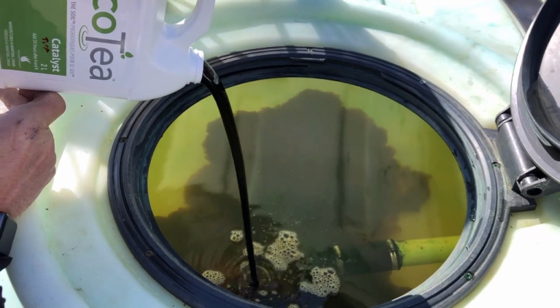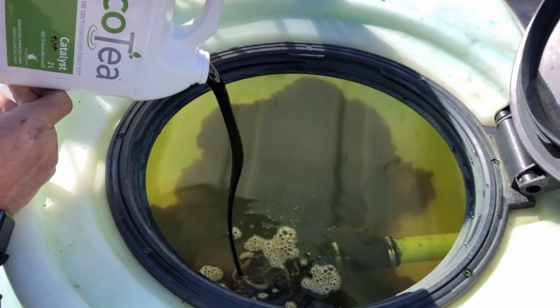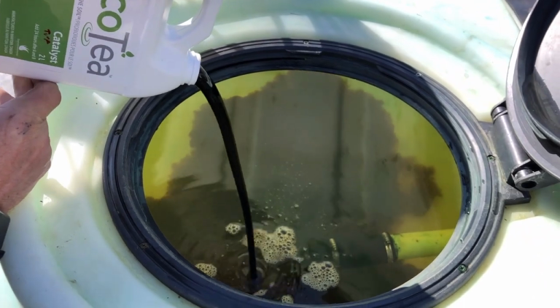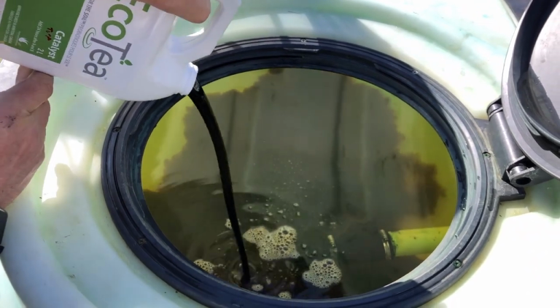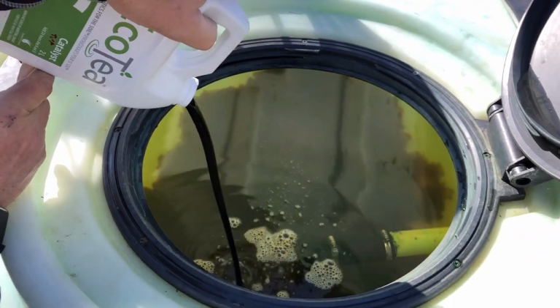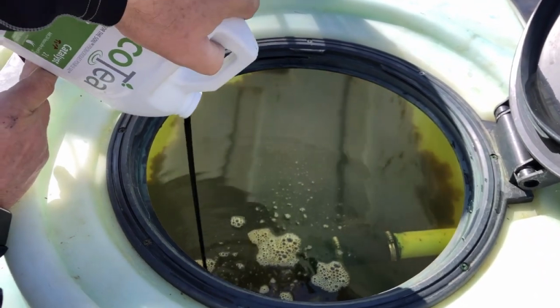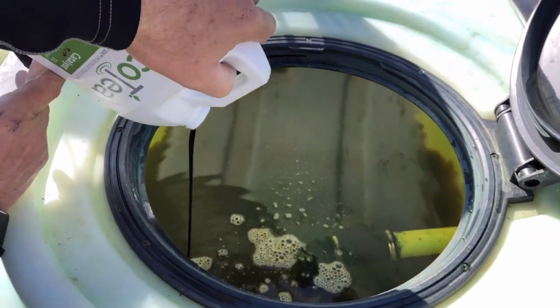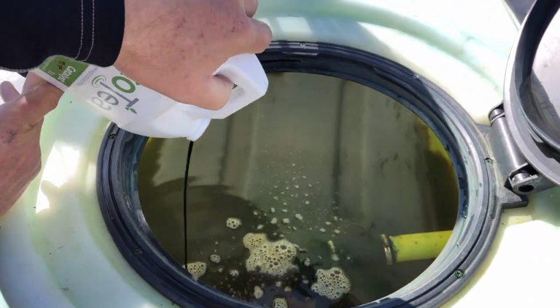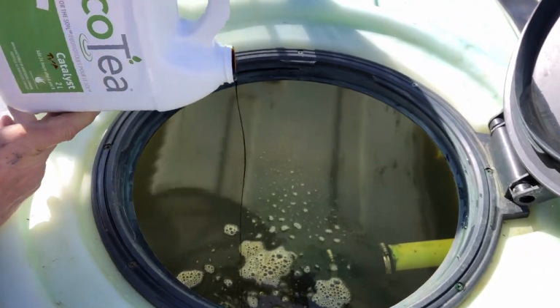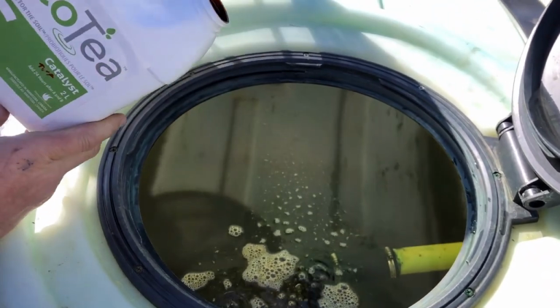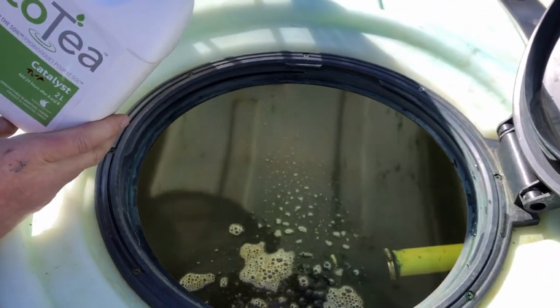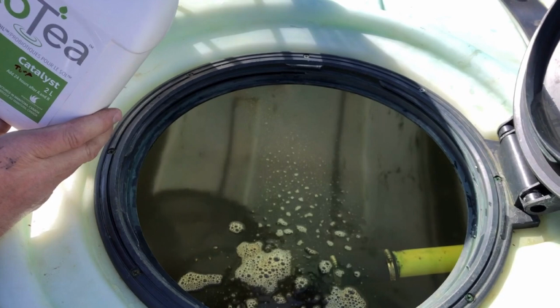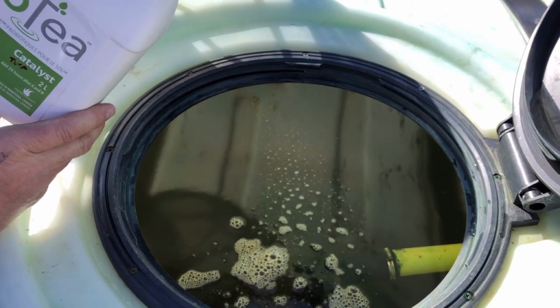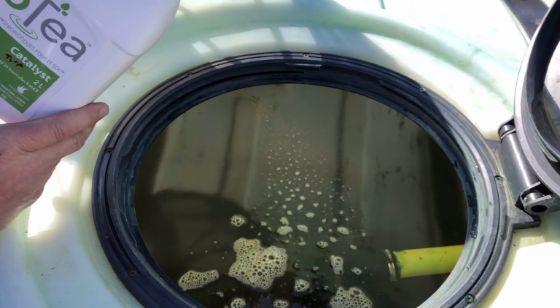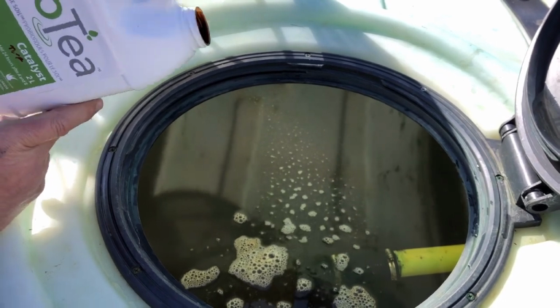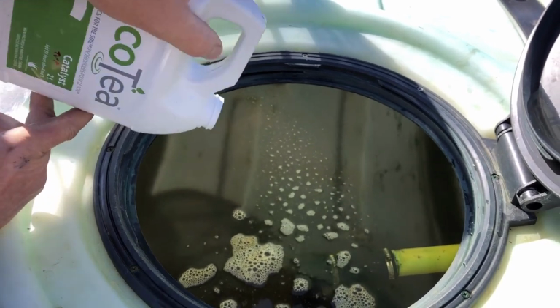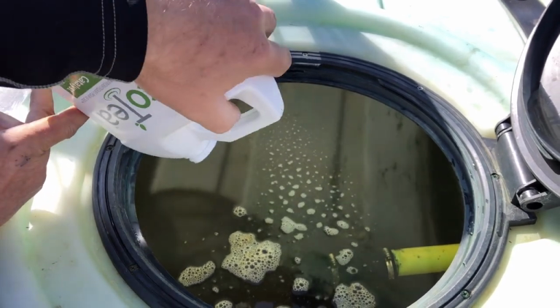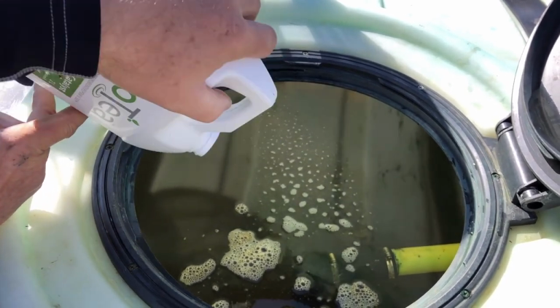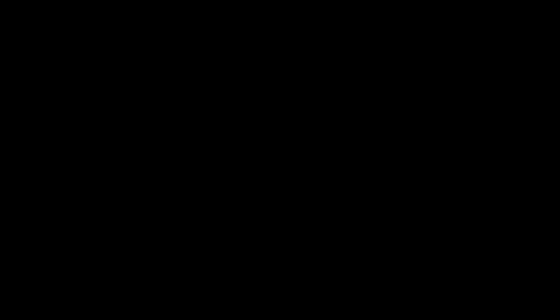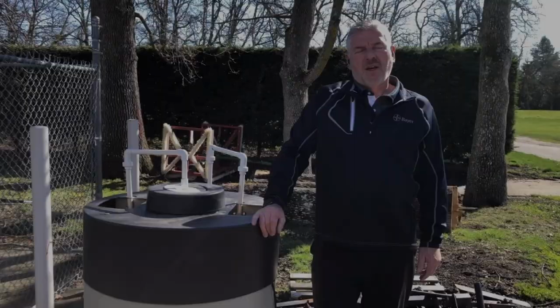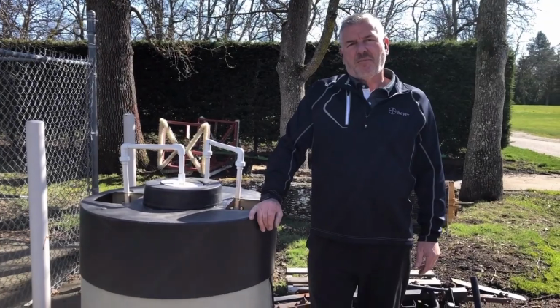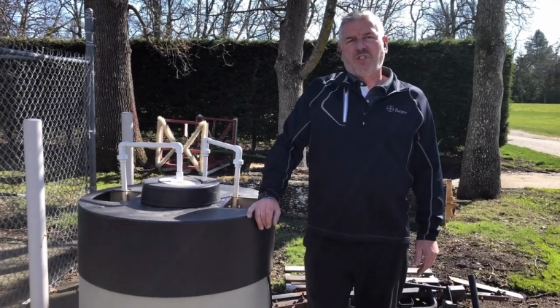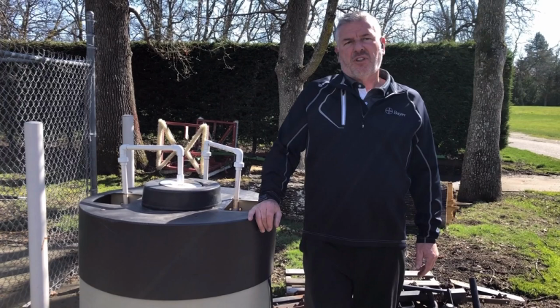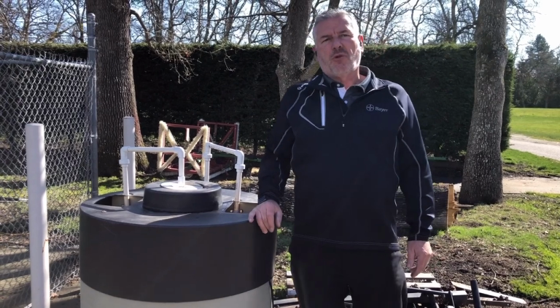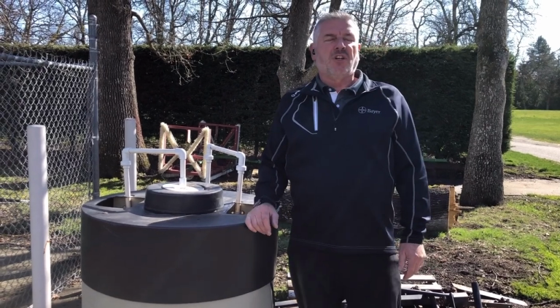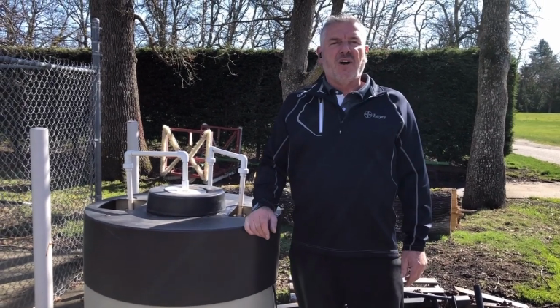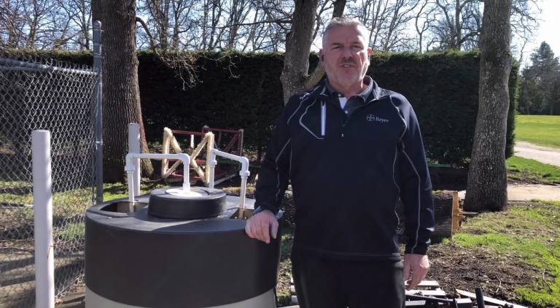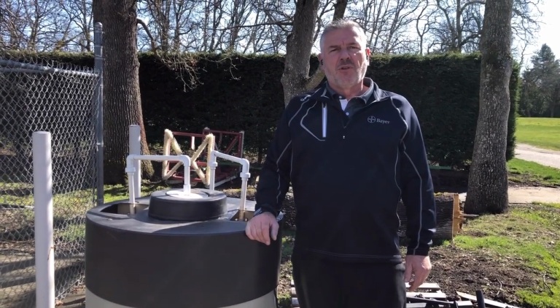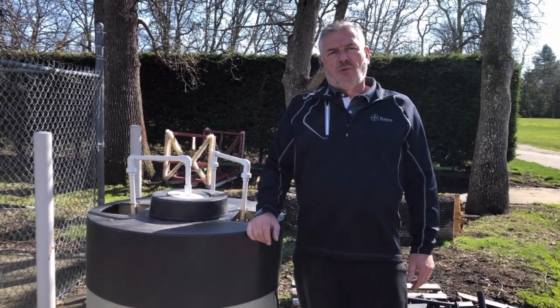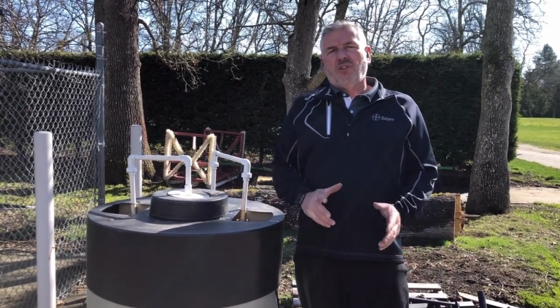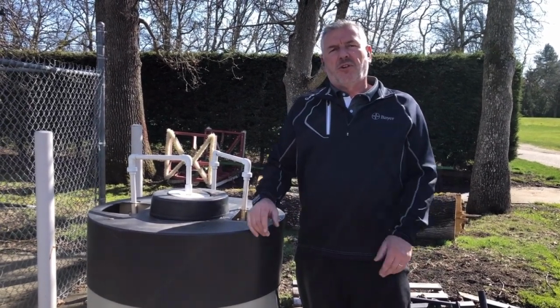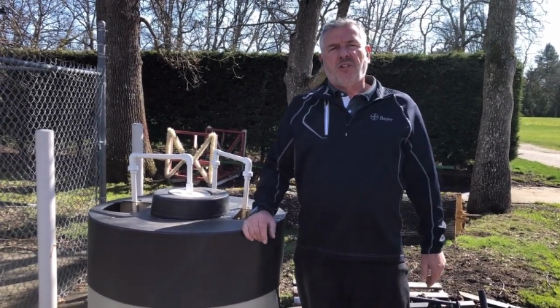With this product and the brewing, the EcoTea program will last approximately 21 days before we have to reapply. We started this program approximately five years ago and began to use it on our greens.